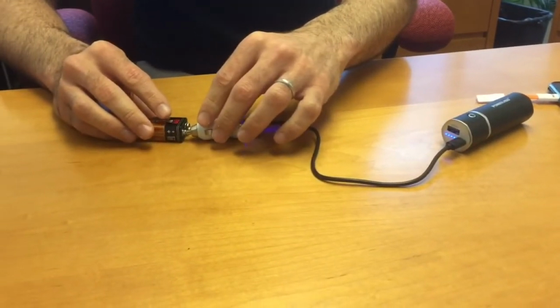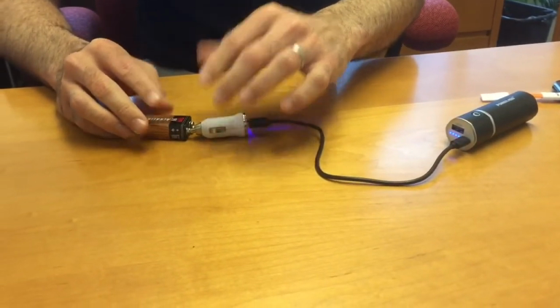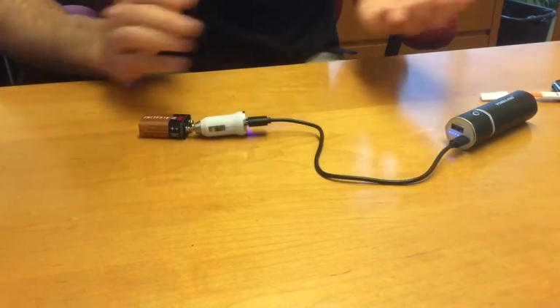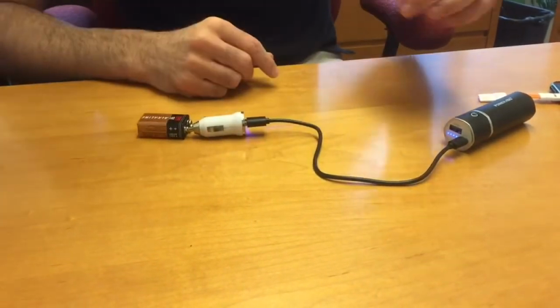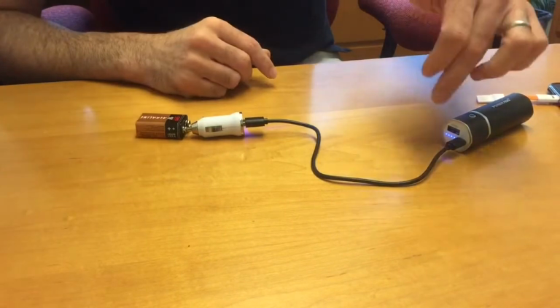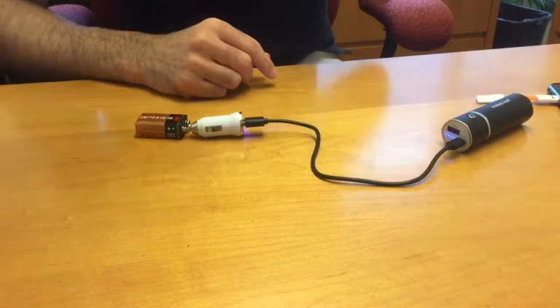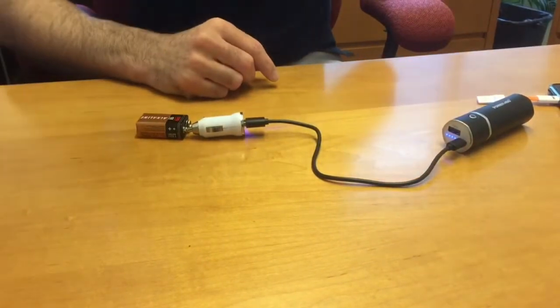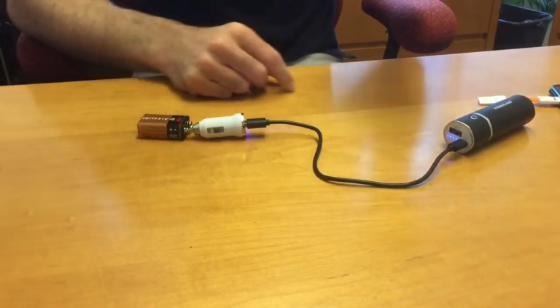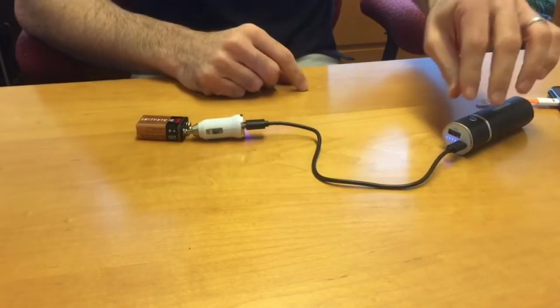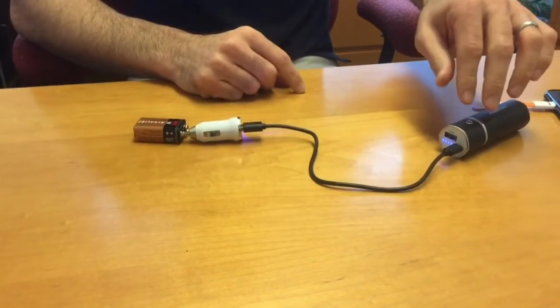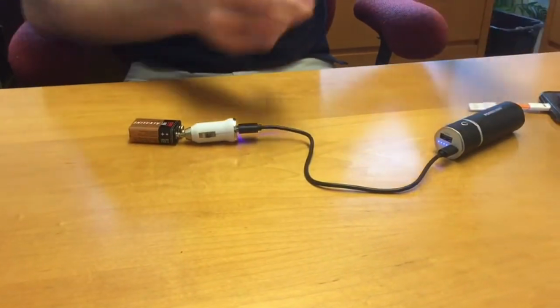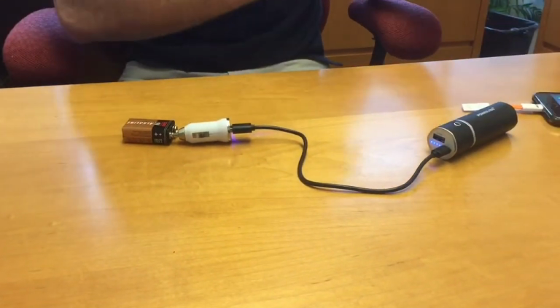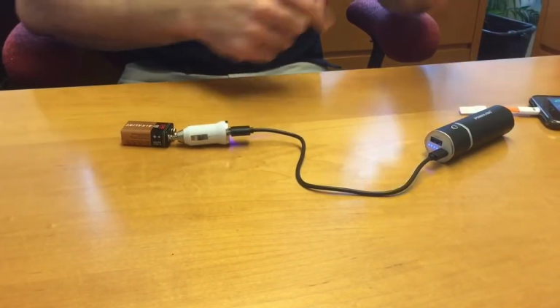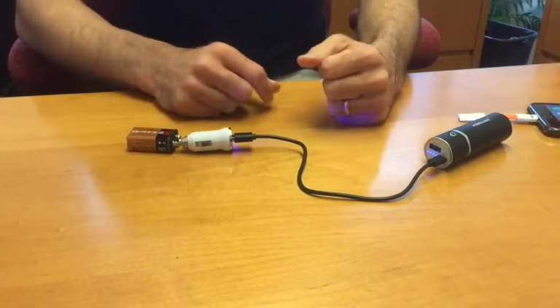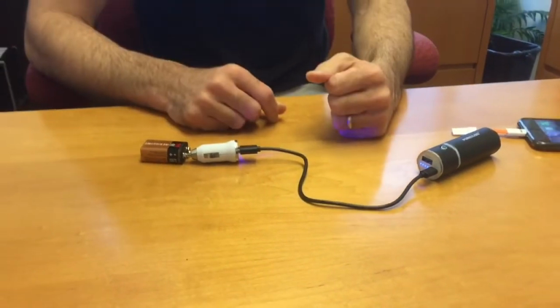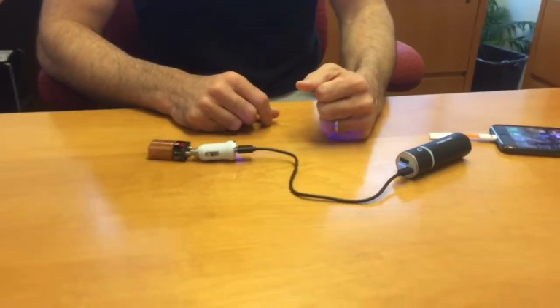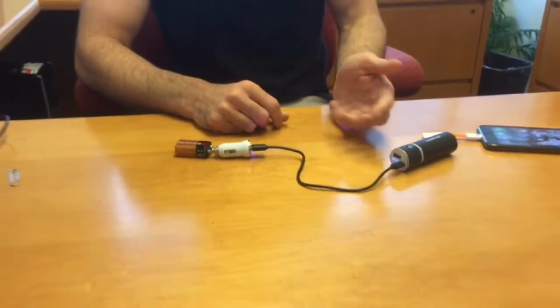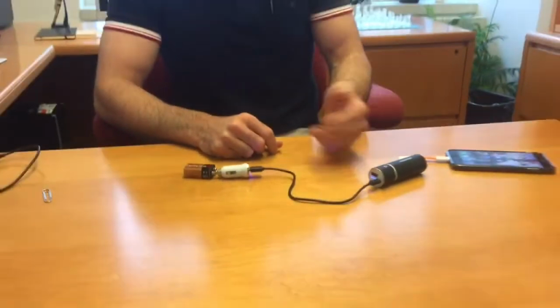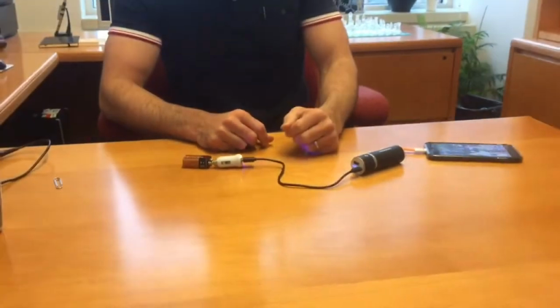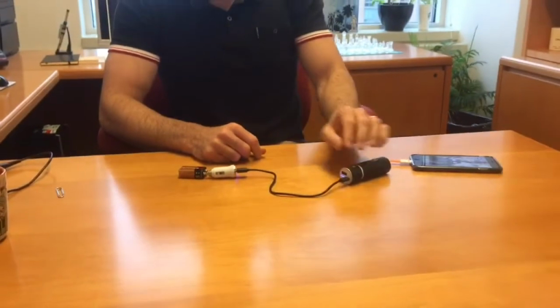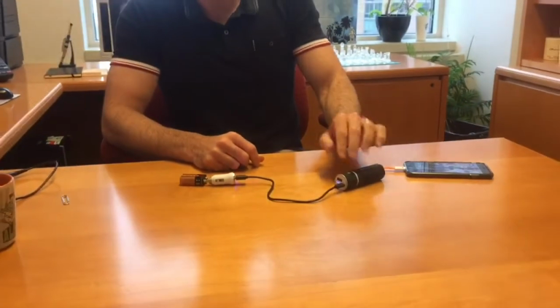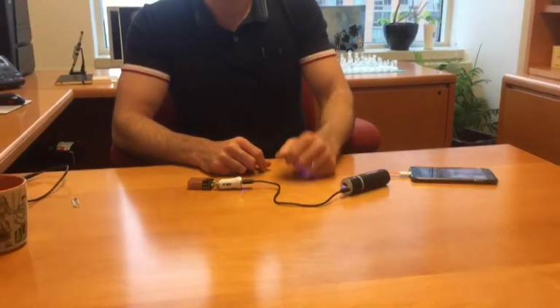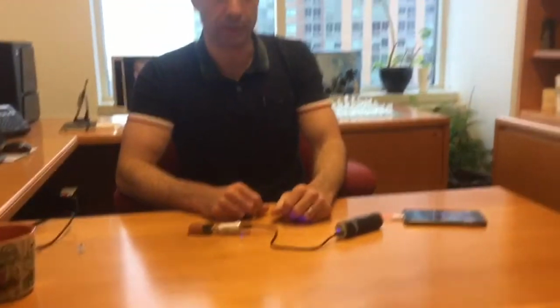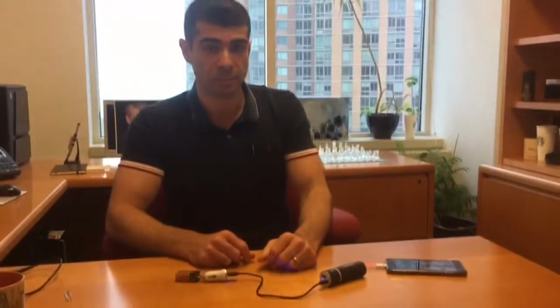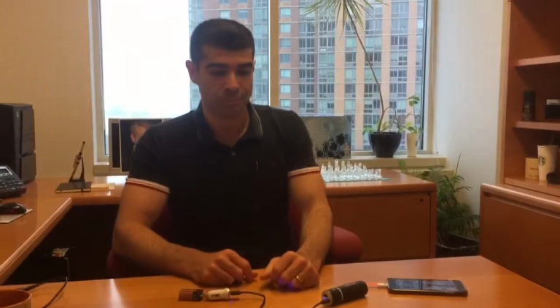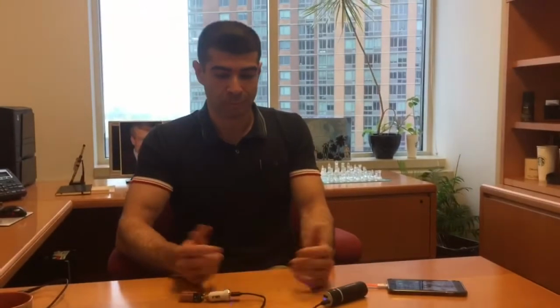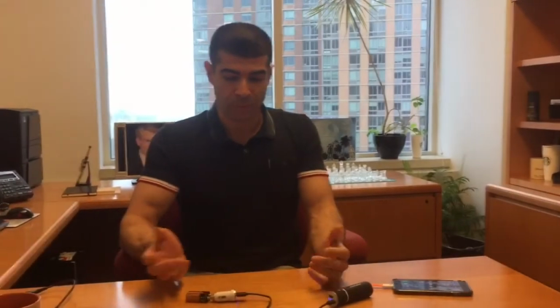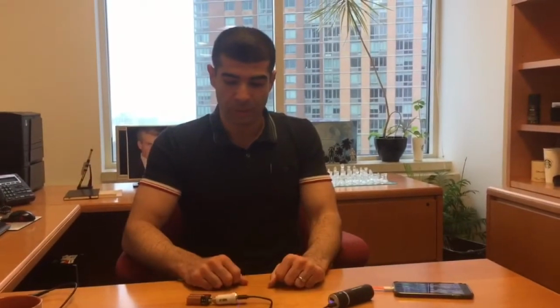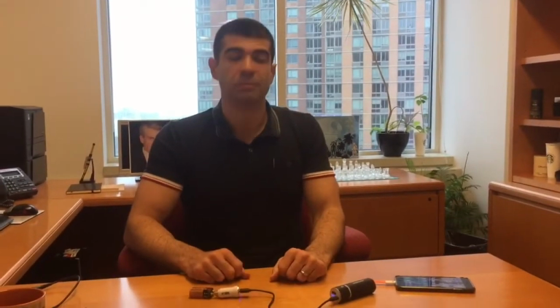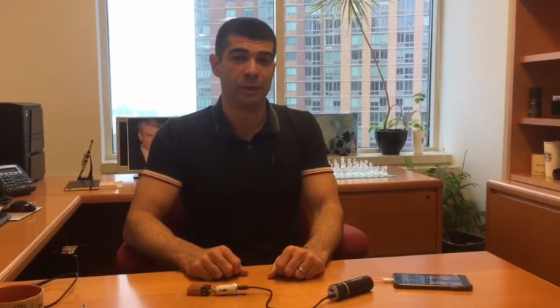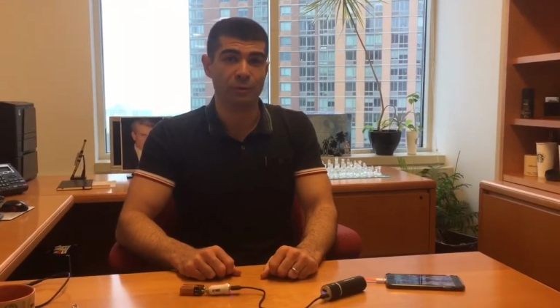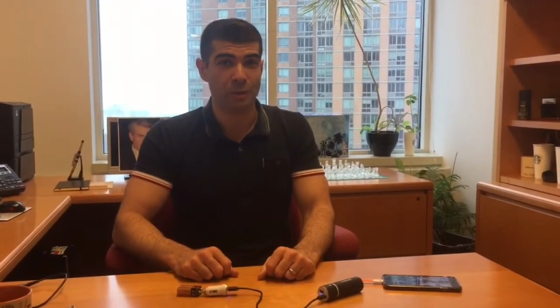This way you can take that with you and always have your phone connected to a charged power bank. That's it, thank you for watching.